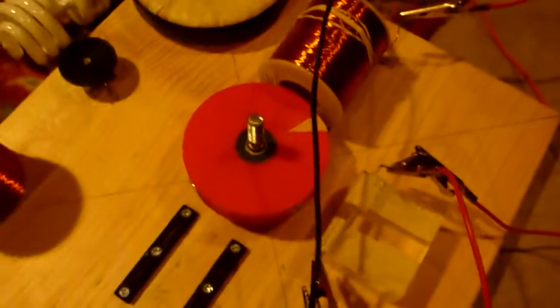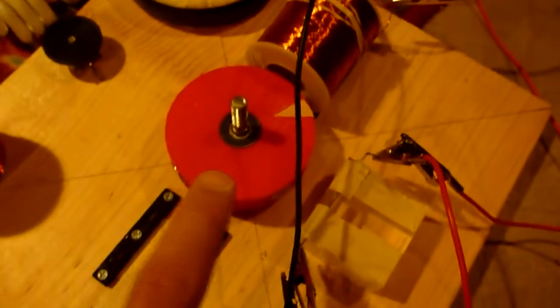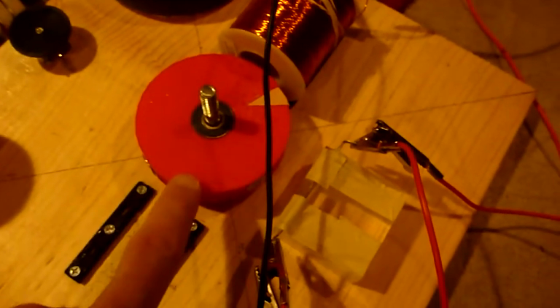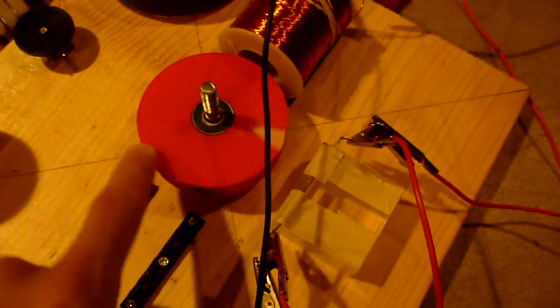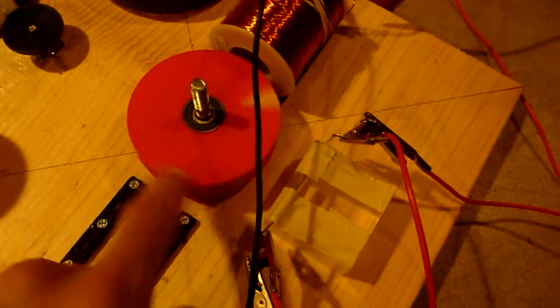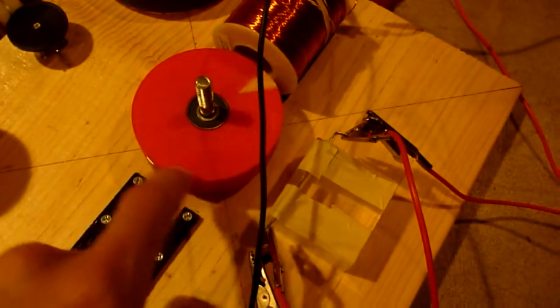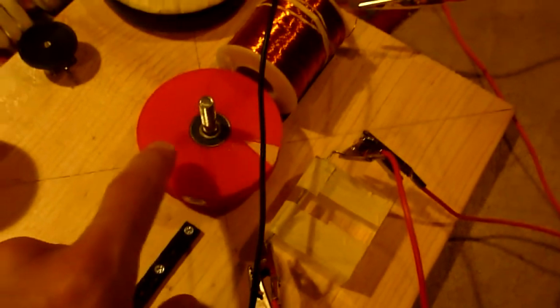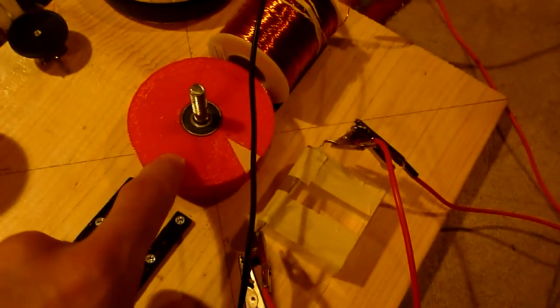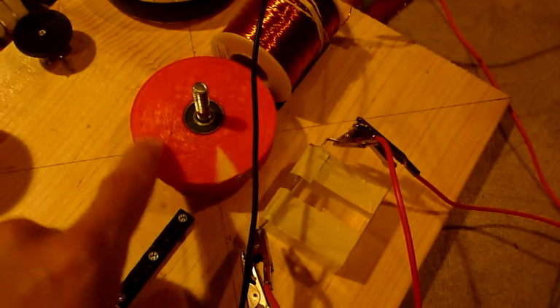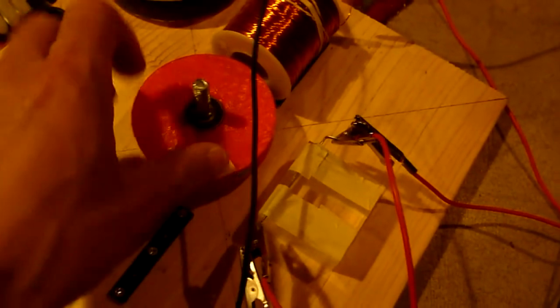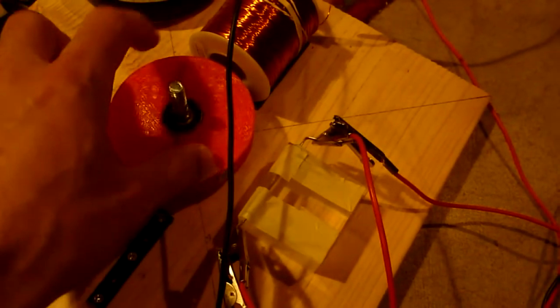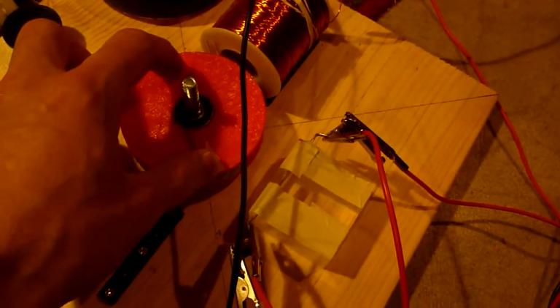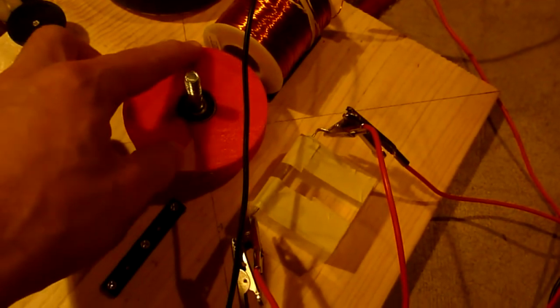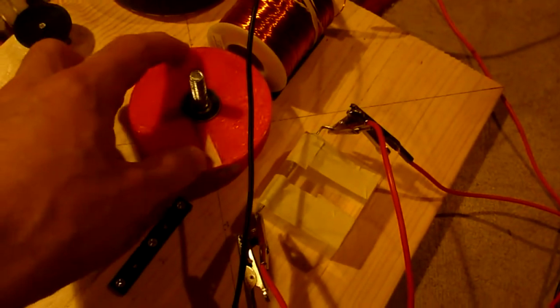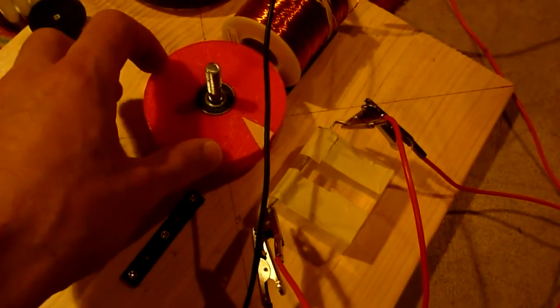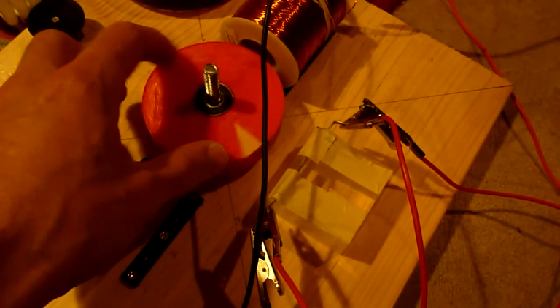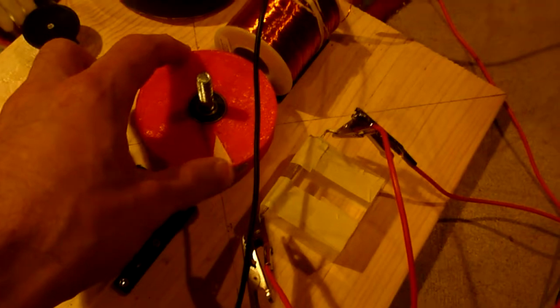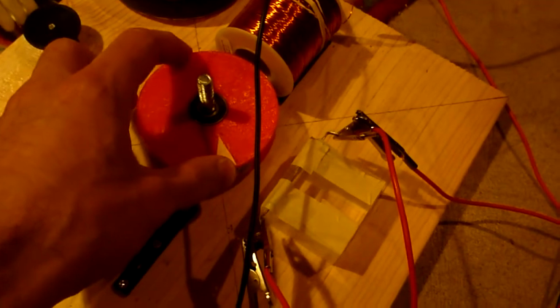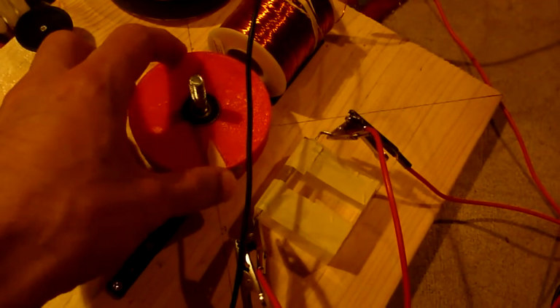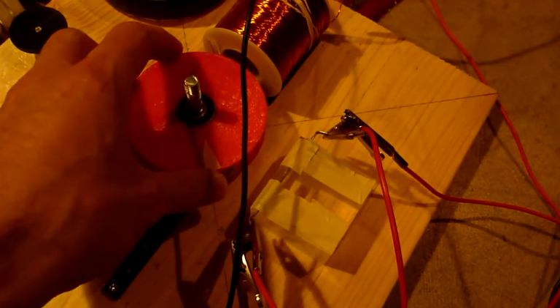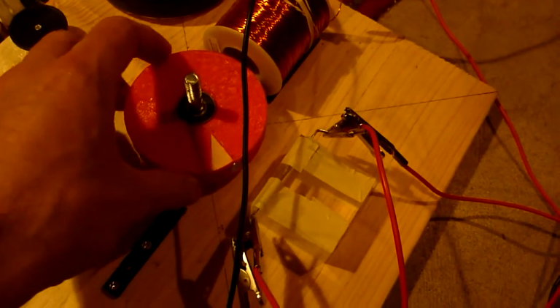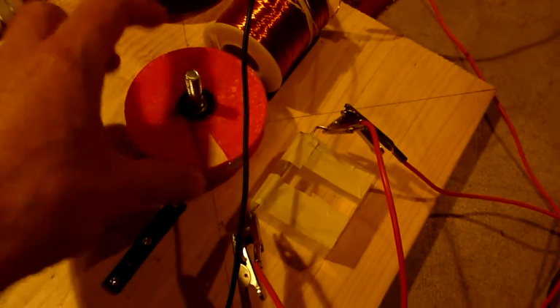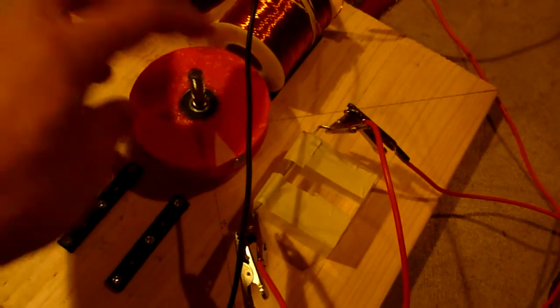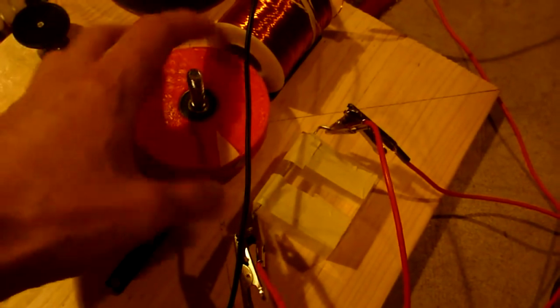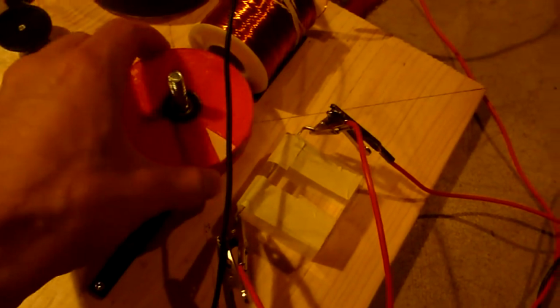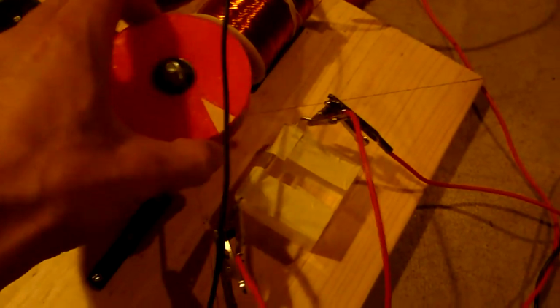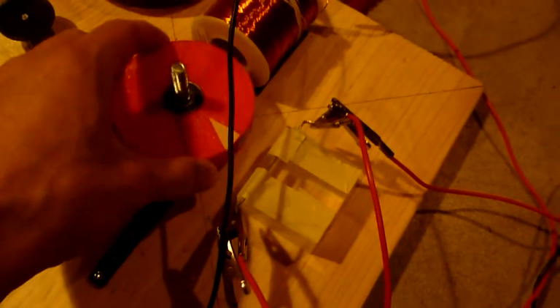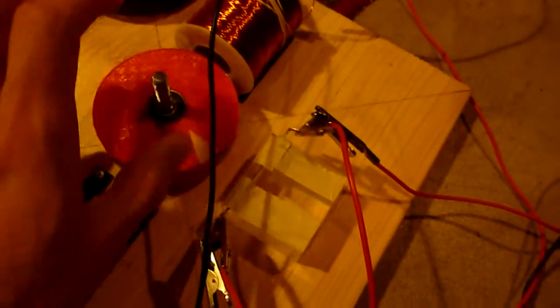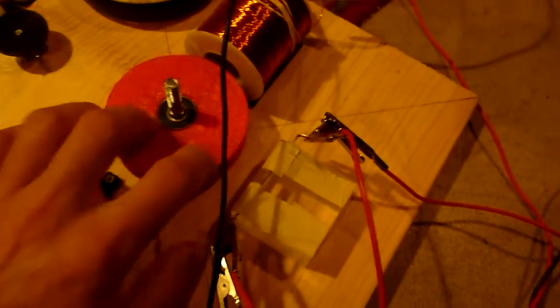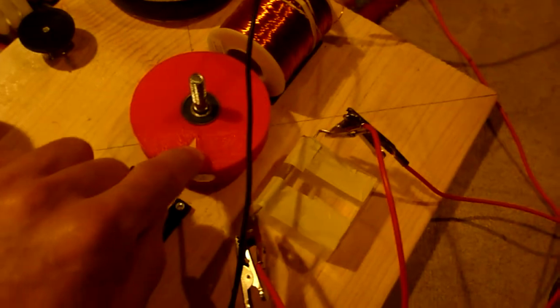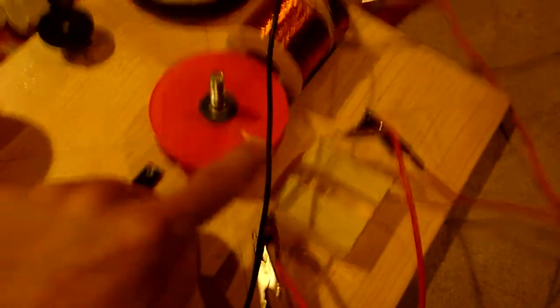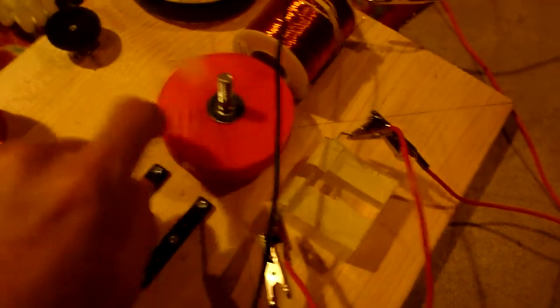The rotor has four neodymium magnets on it — two of them are north facing and two of them are south facing. You've seen this rotor in my previous videos.